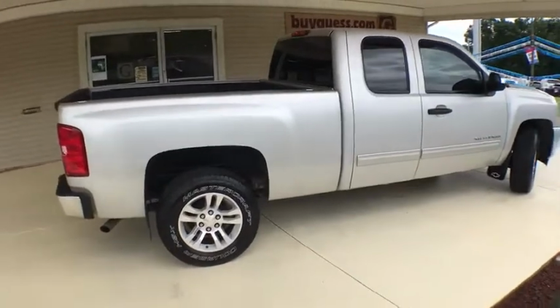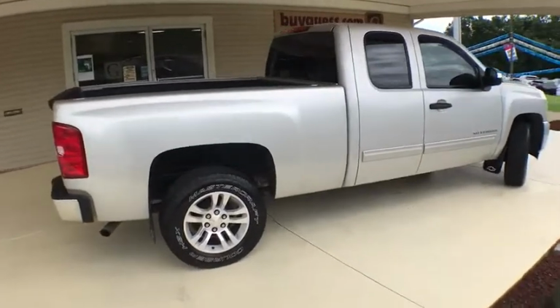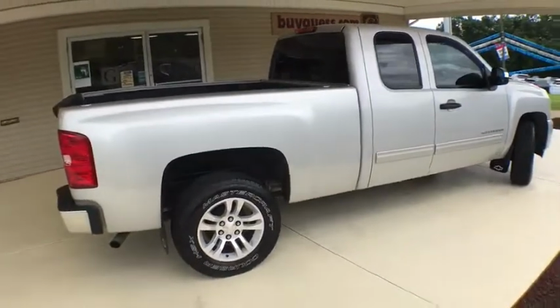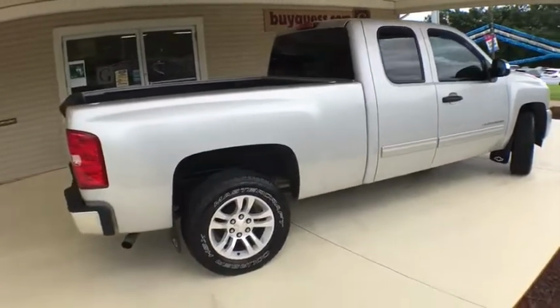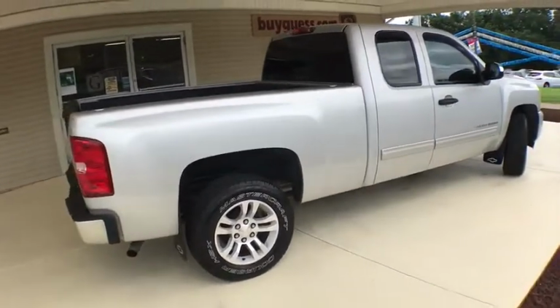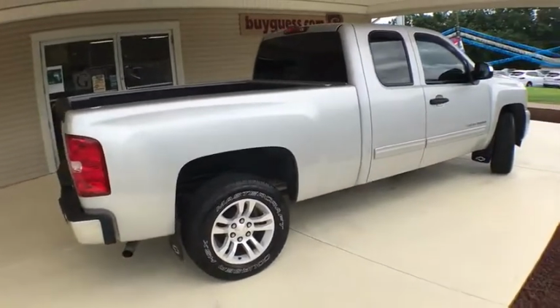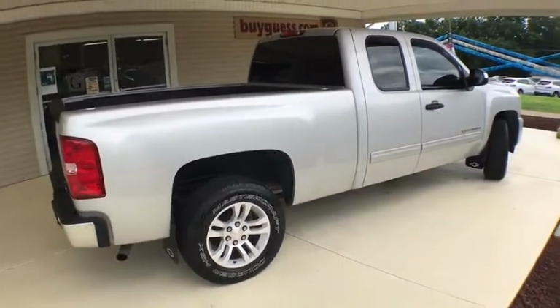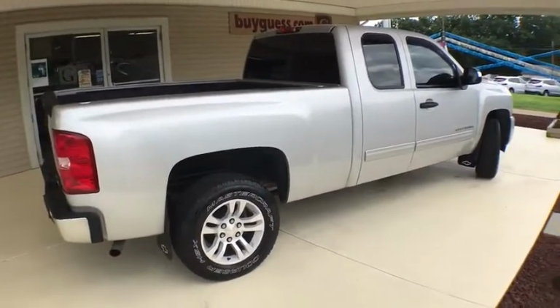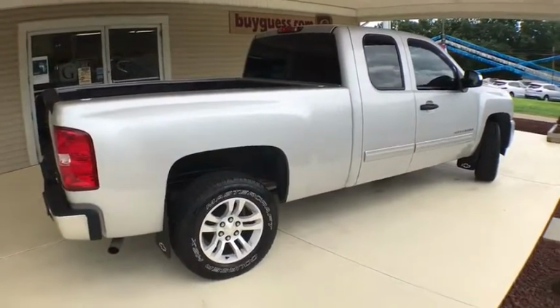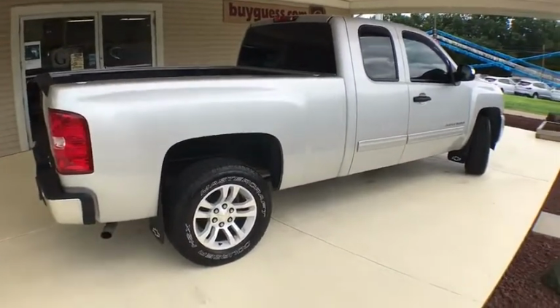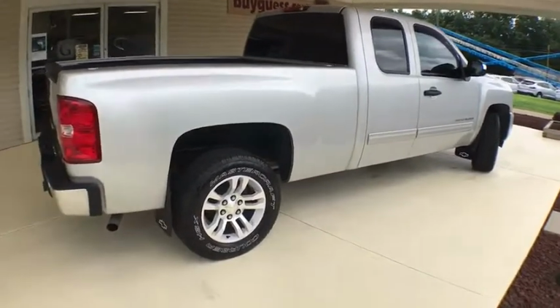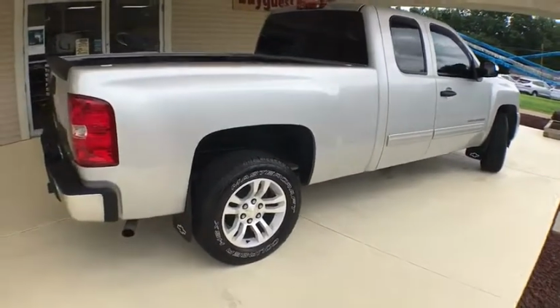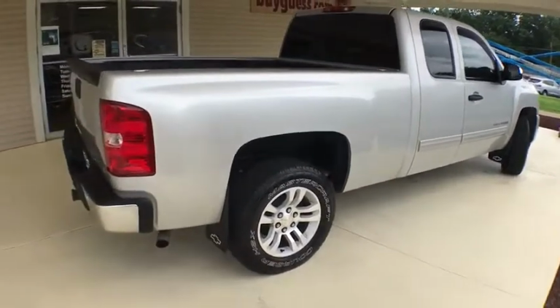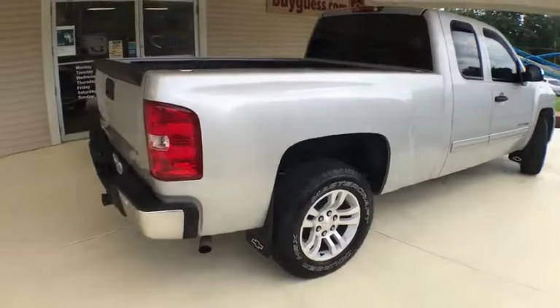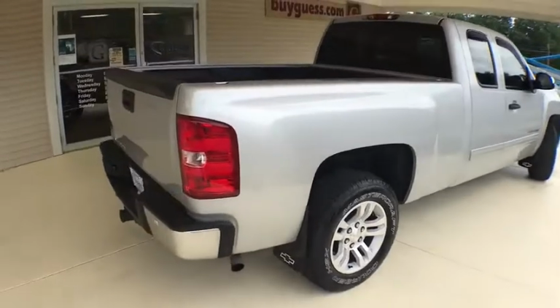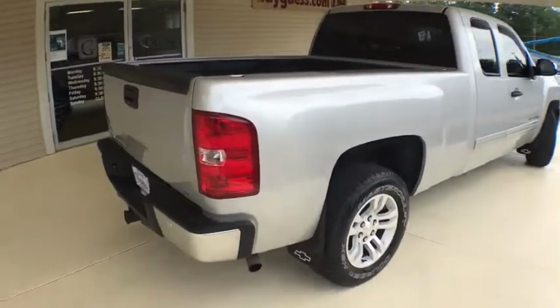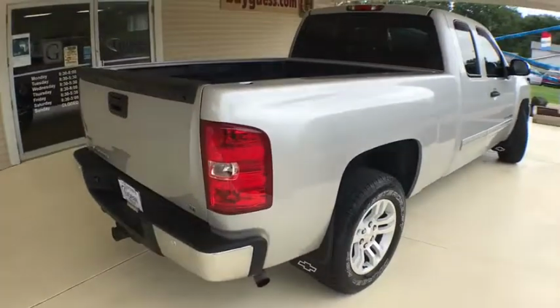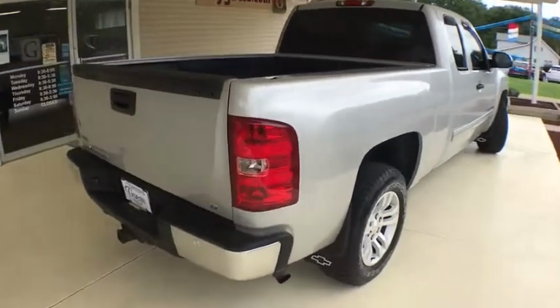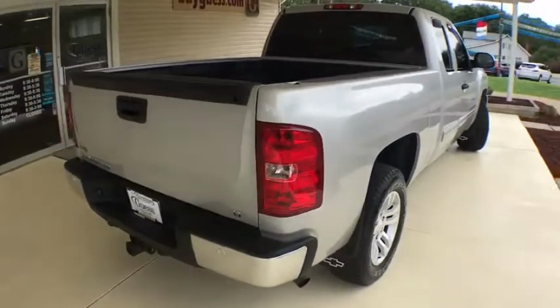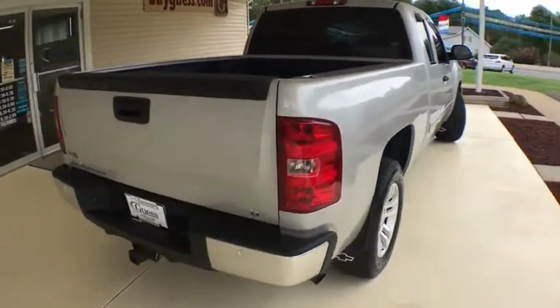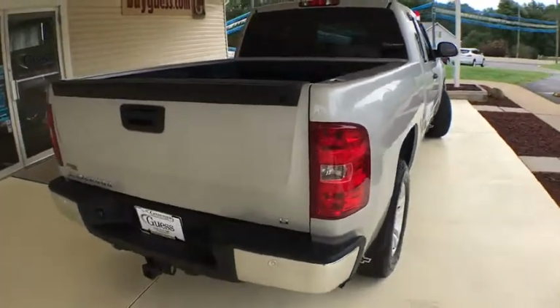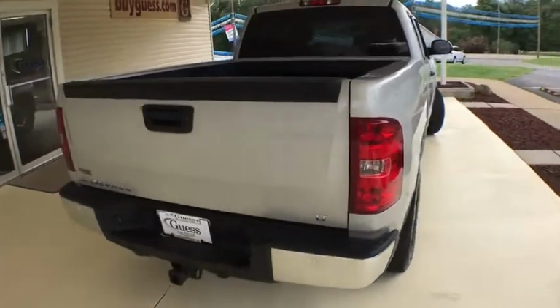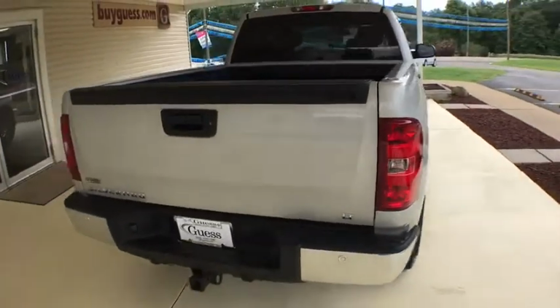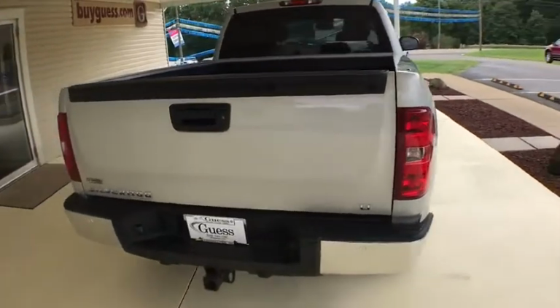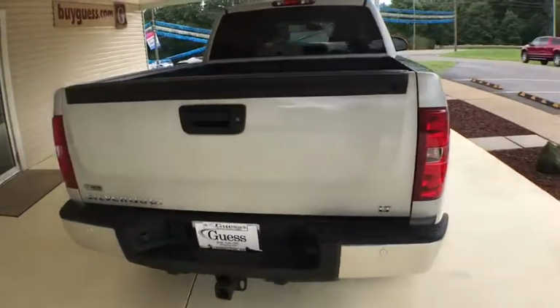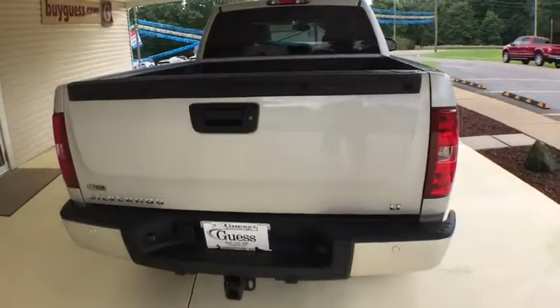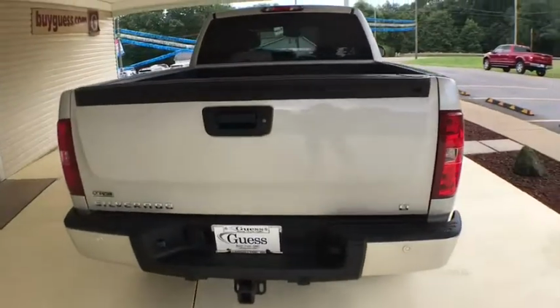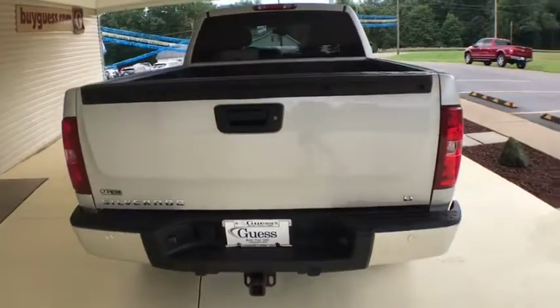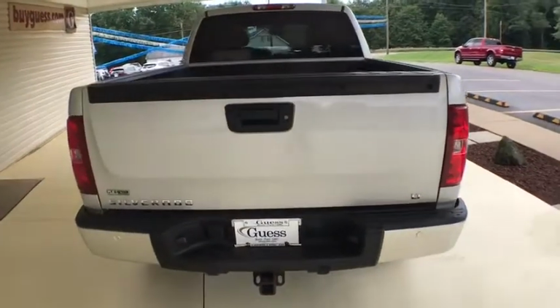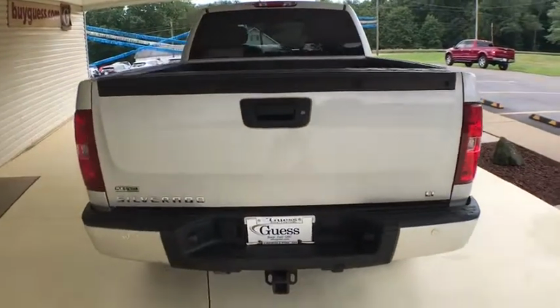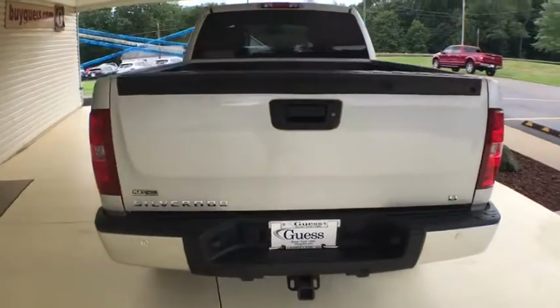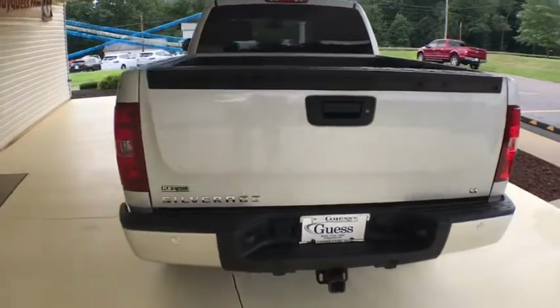The impressive interior is simply another reason that the Chevy Silverado is a top choice among truck buyers. This vehicle has less than 60,000 miles.